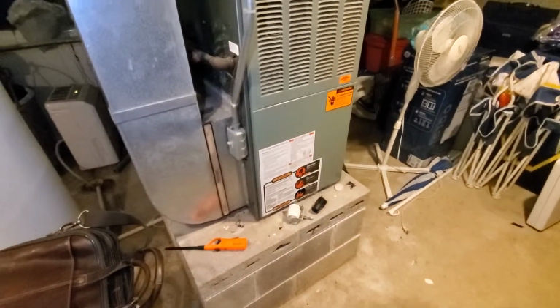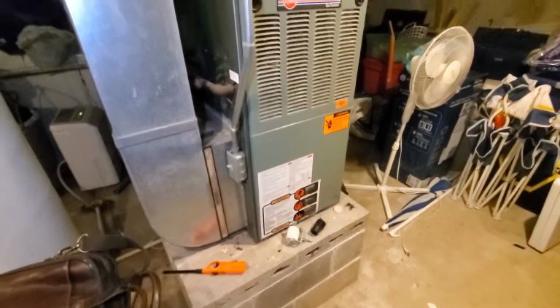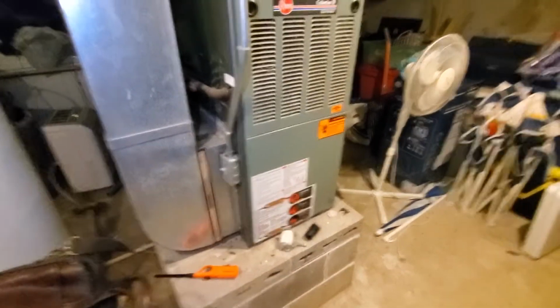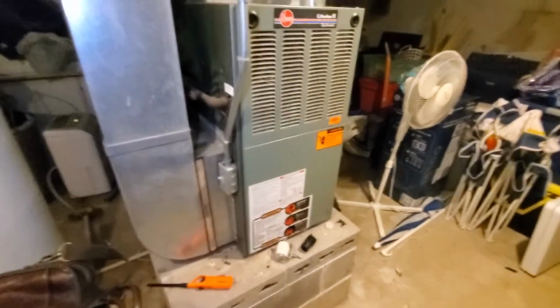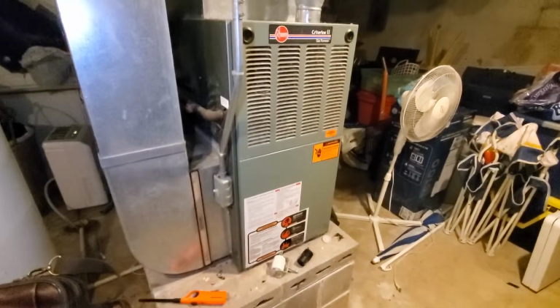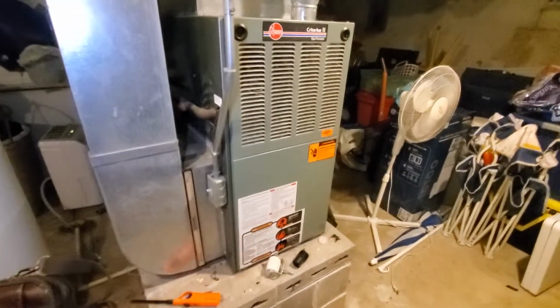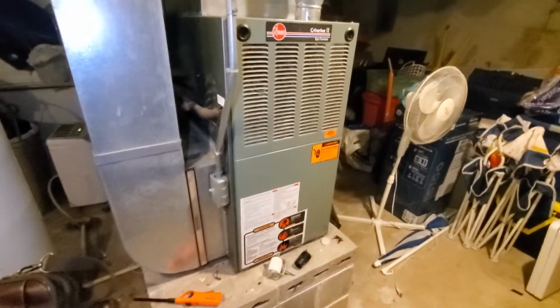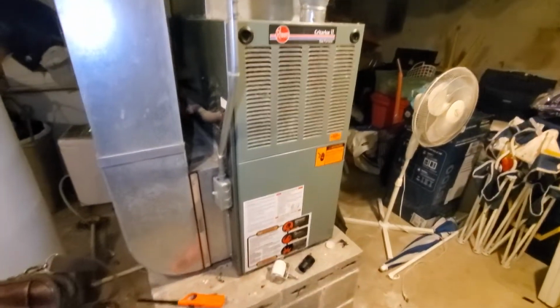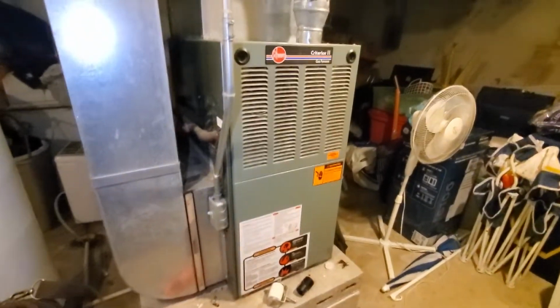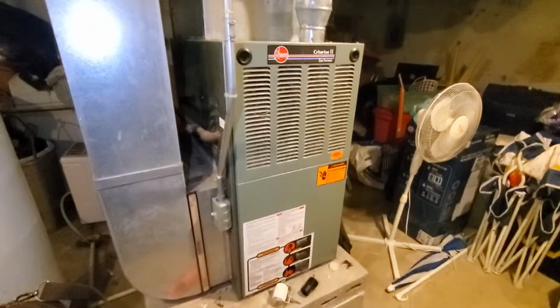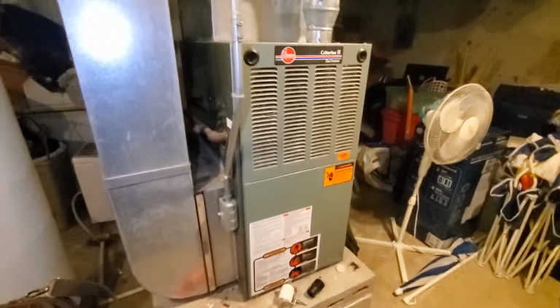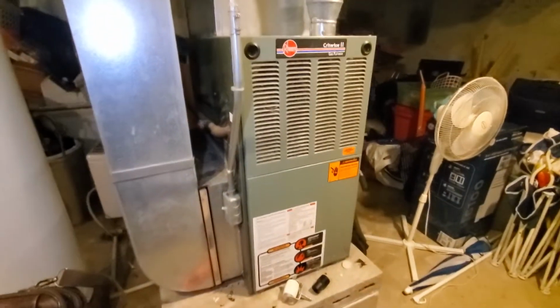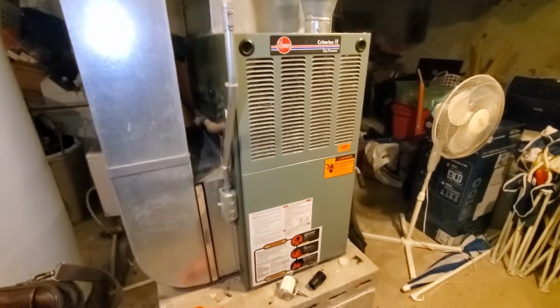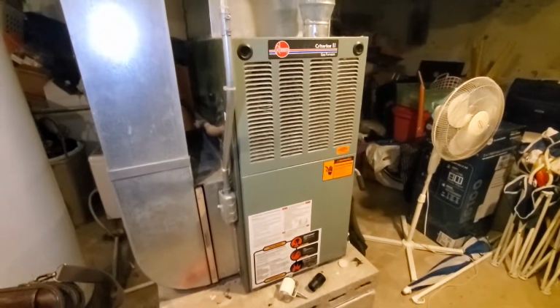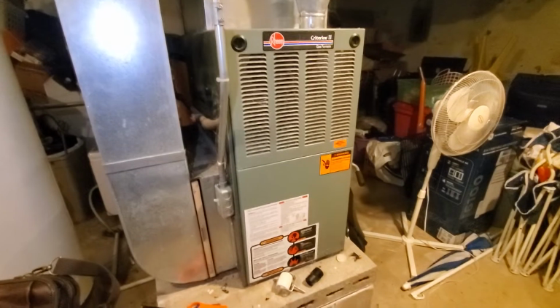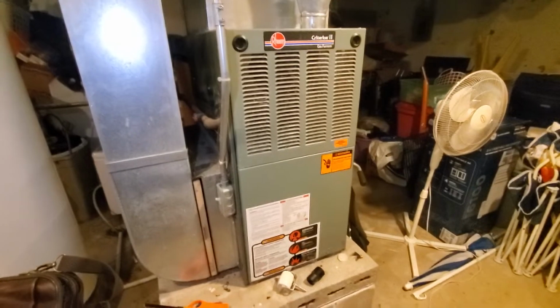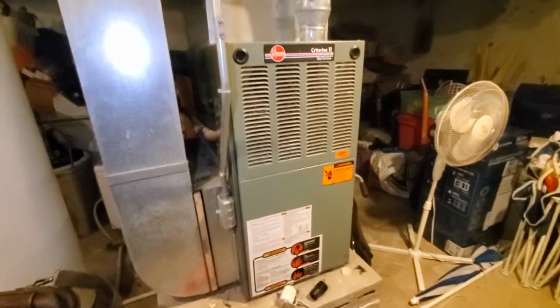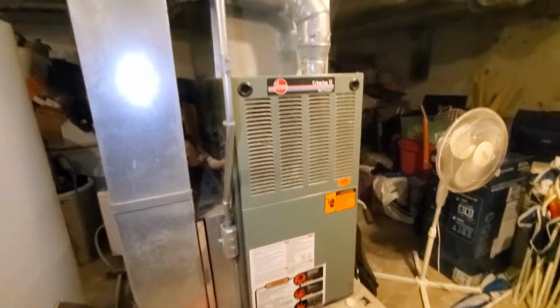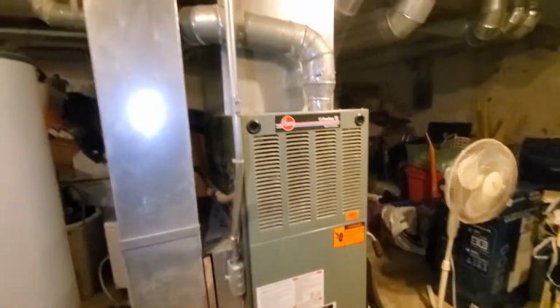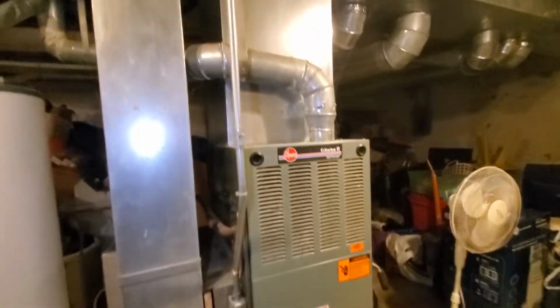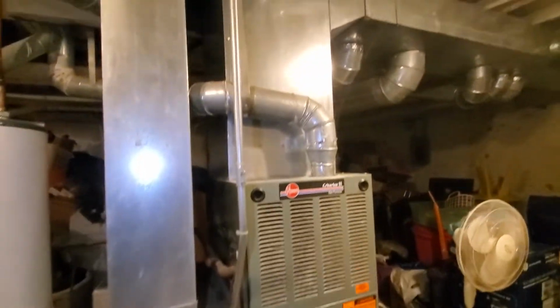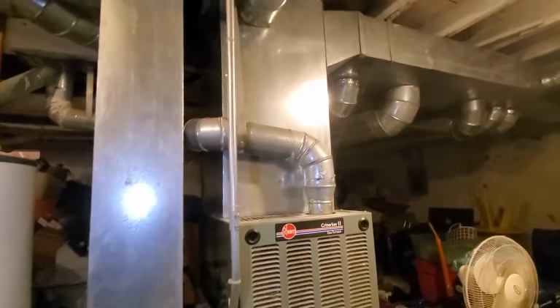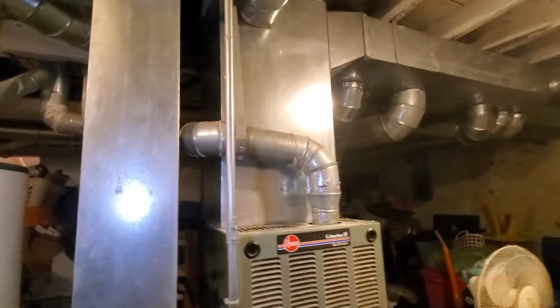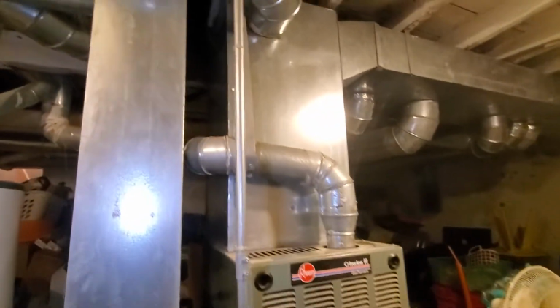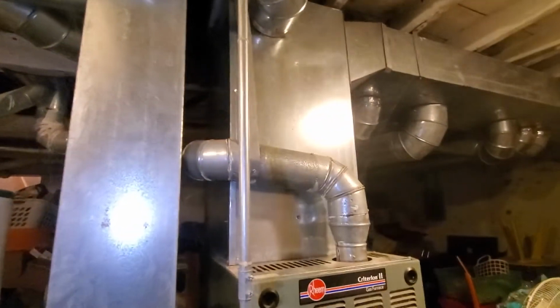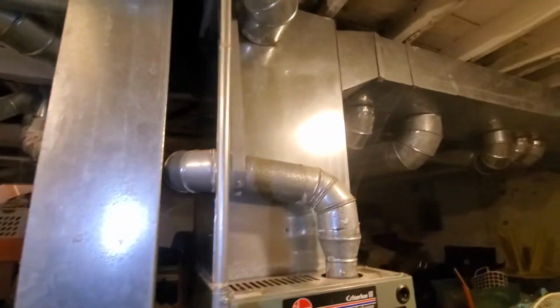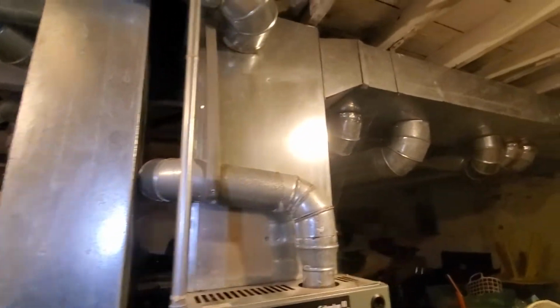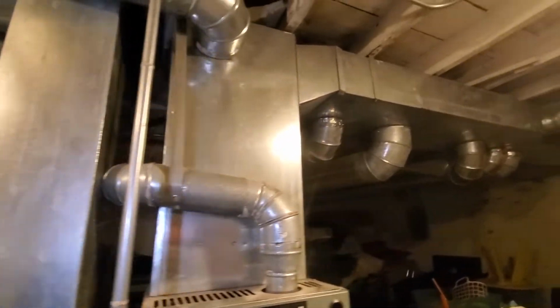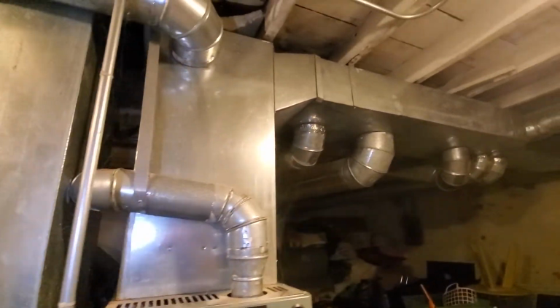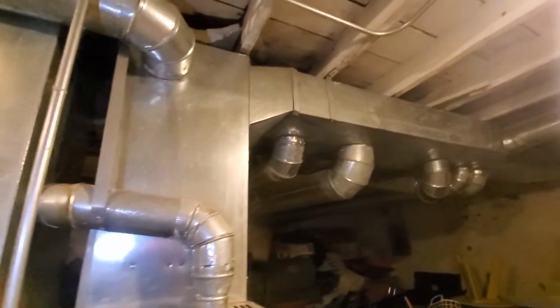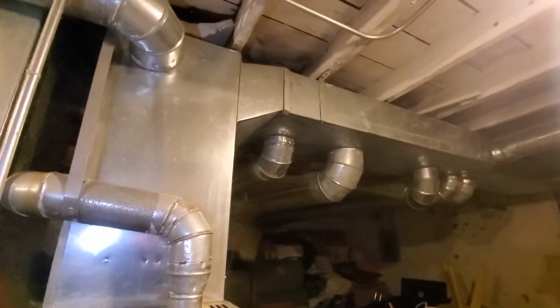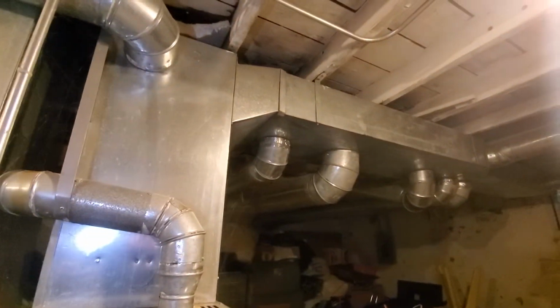Hi guys, Aaron here. I'll talk over the inducer motor. We've got a 17 inch wide, 70,000 BTU unit, about a thousand CFM of supply and return air.